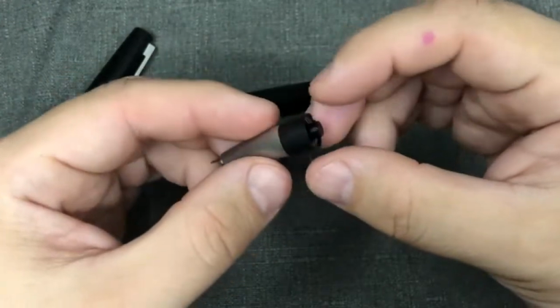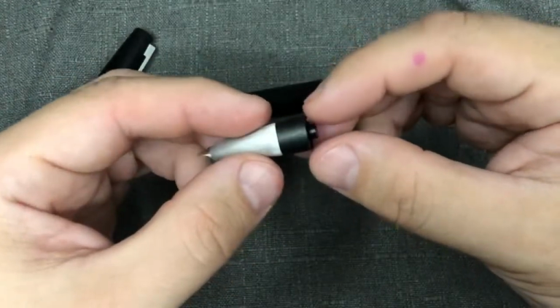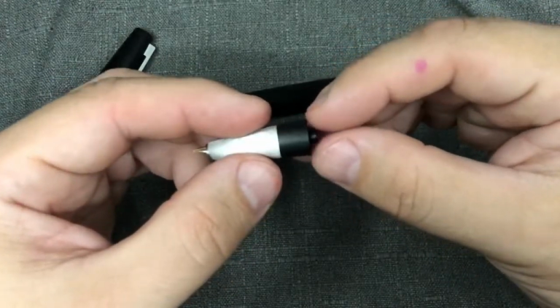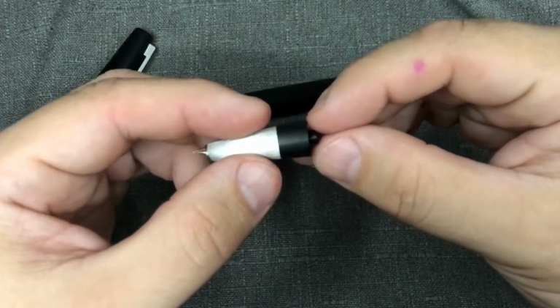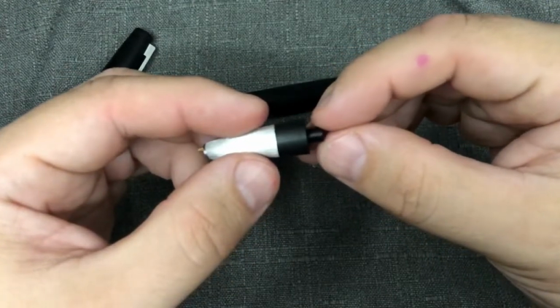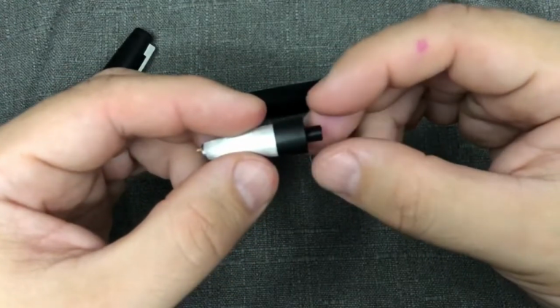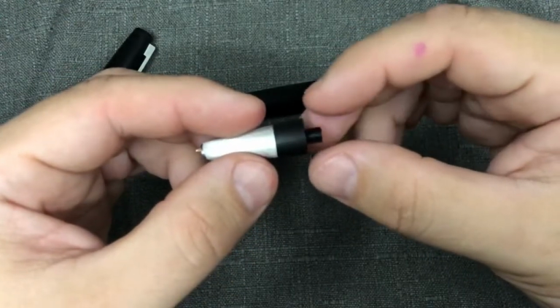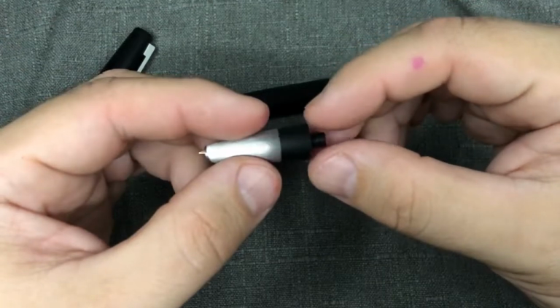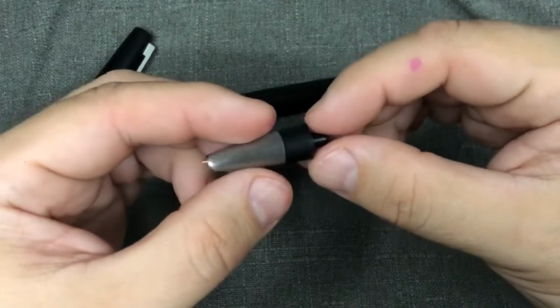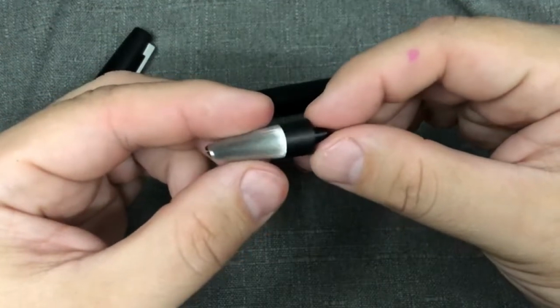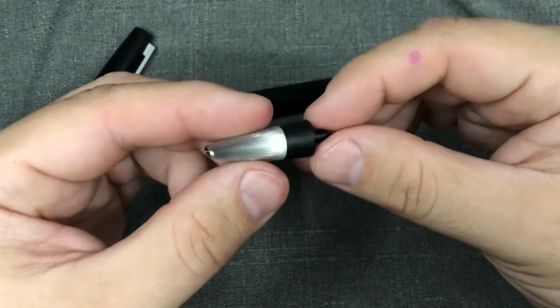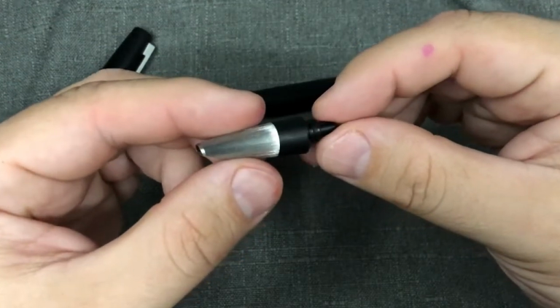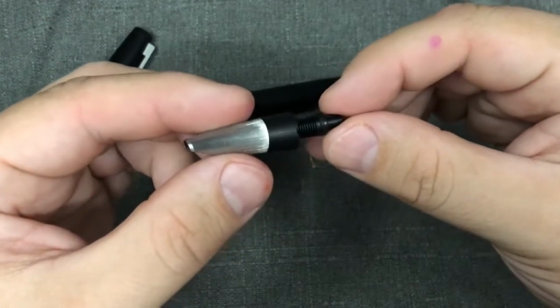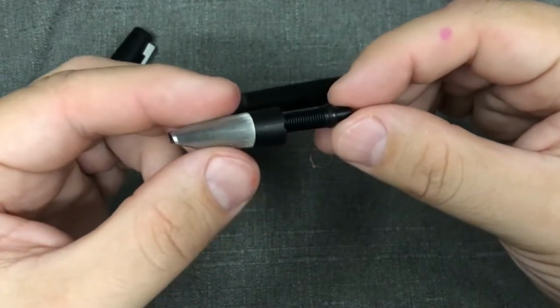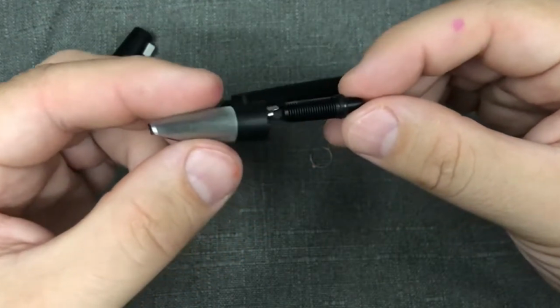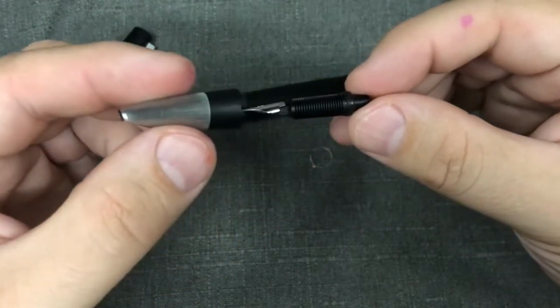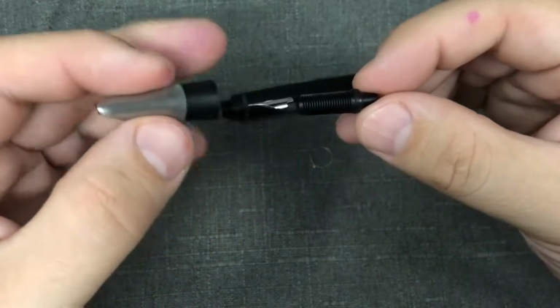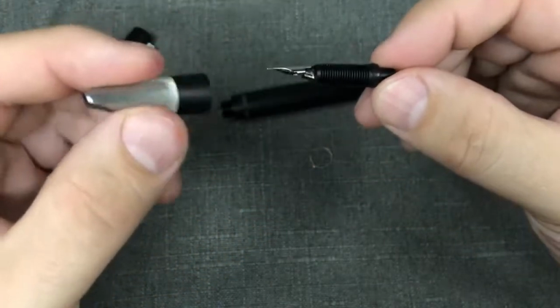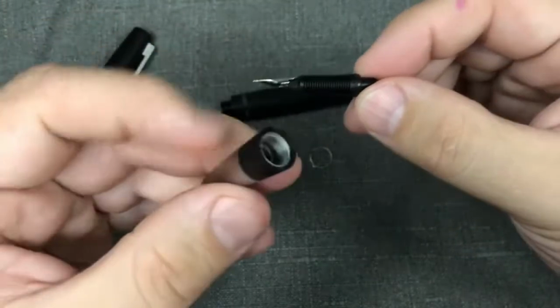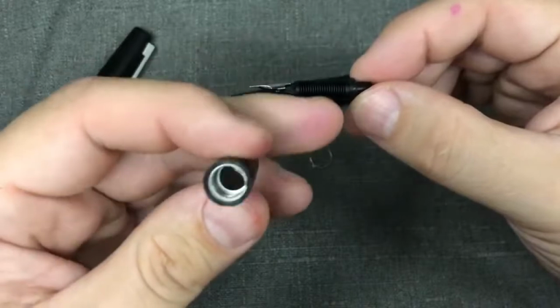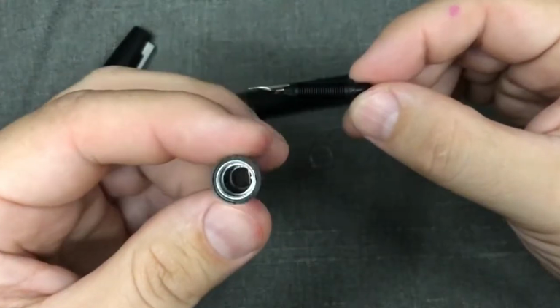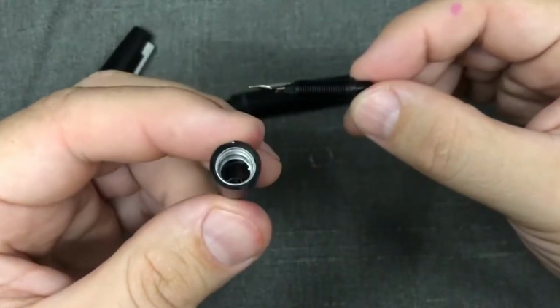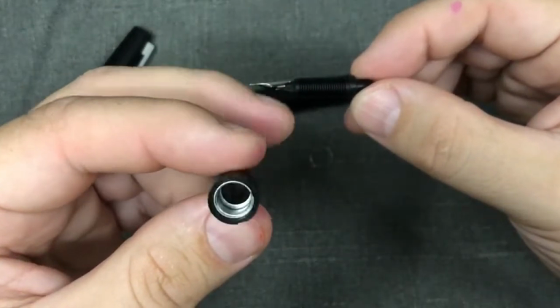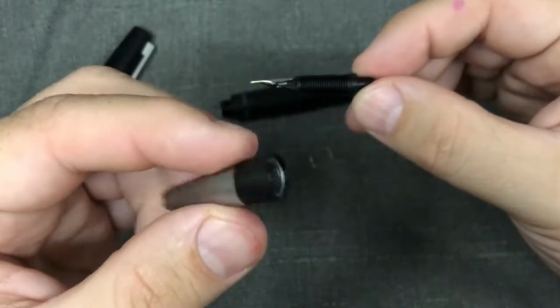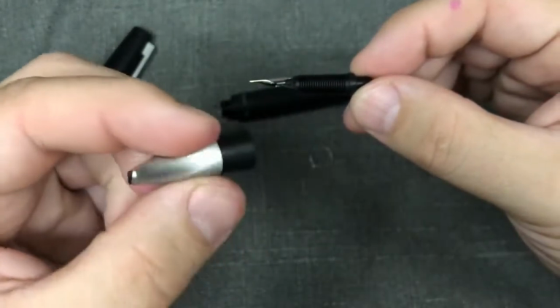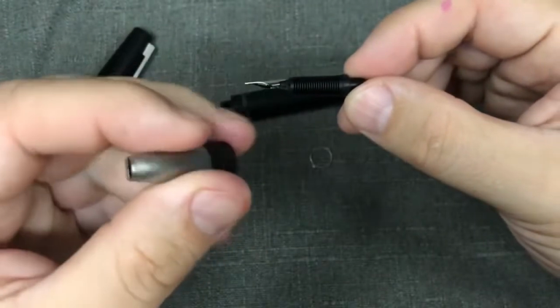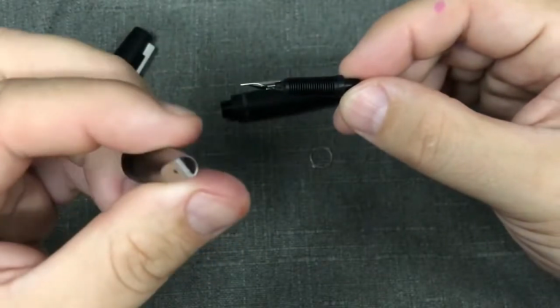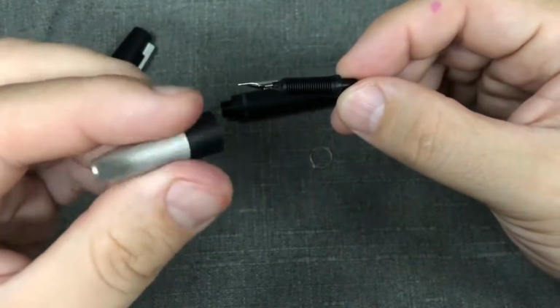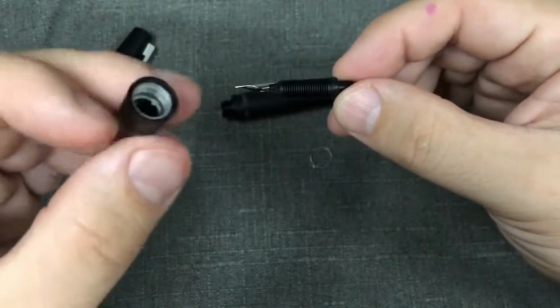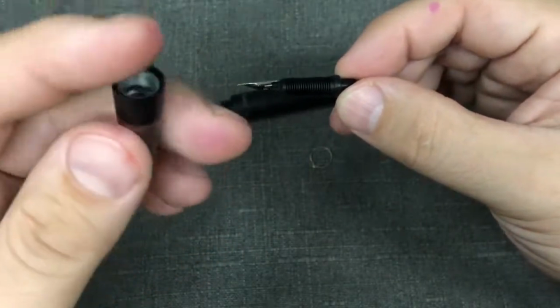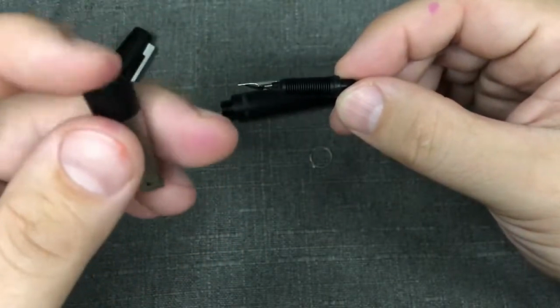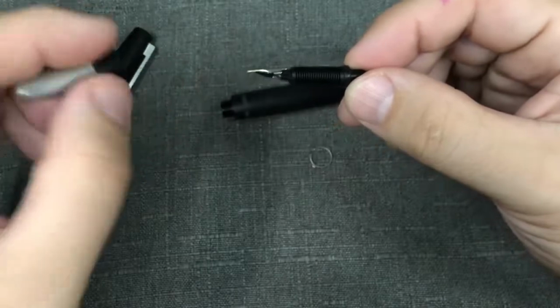Now you can see it's started to come out, so you can grab it and then carefully withdraw. You're left with the grip section without anything in it — probably the heaviest part of the pen right there.